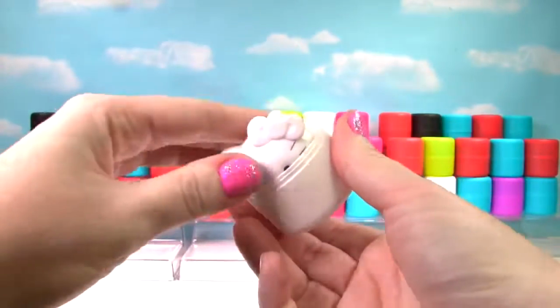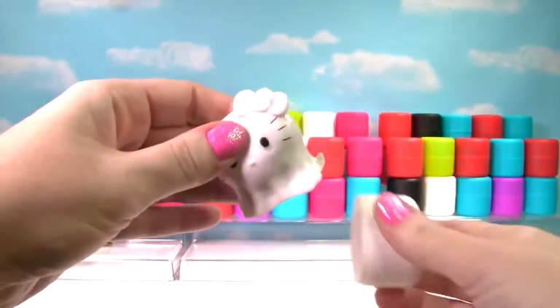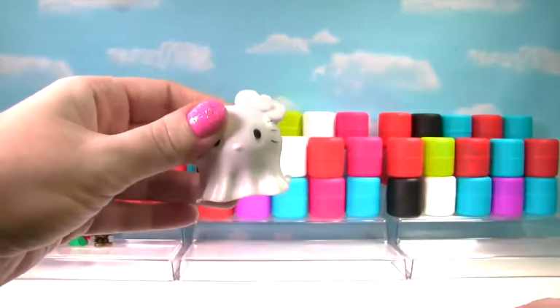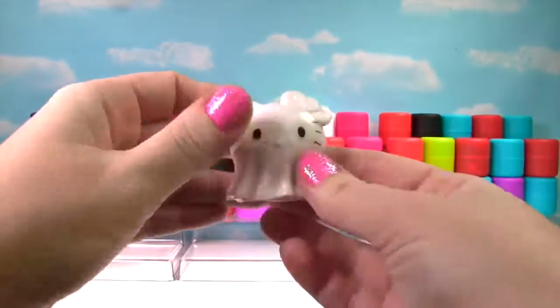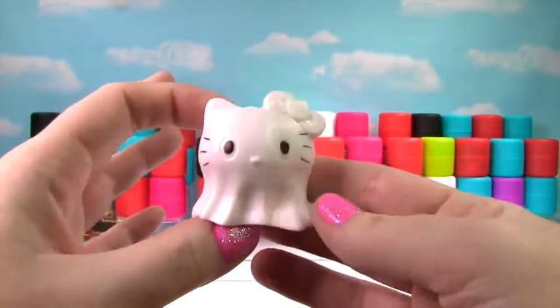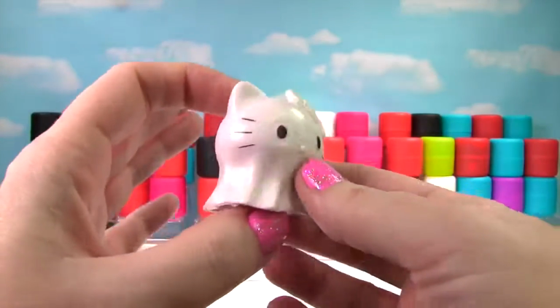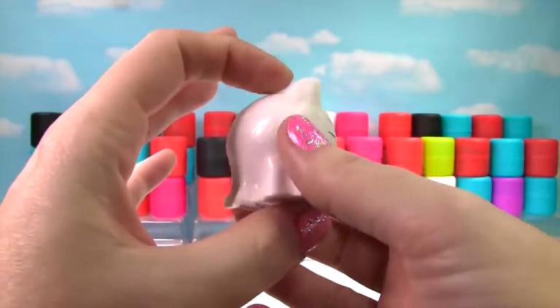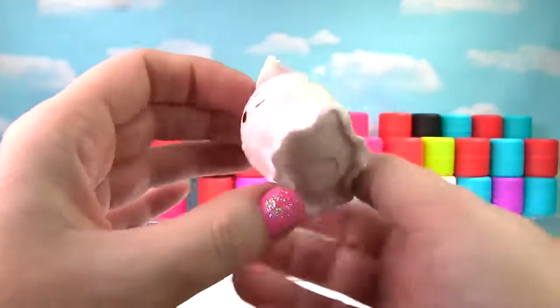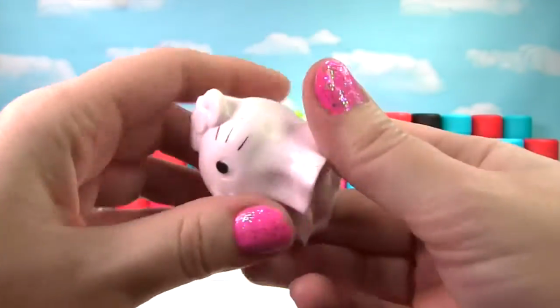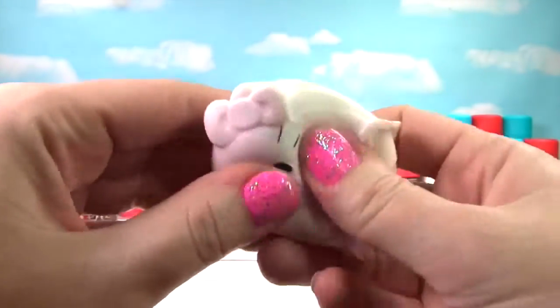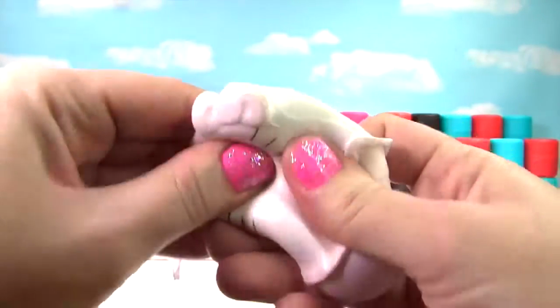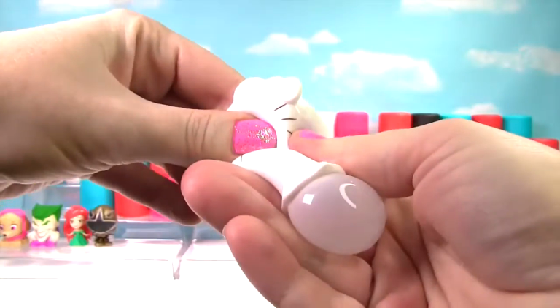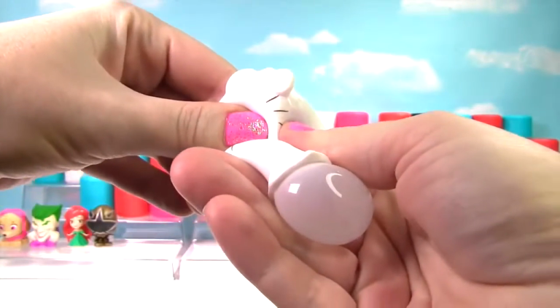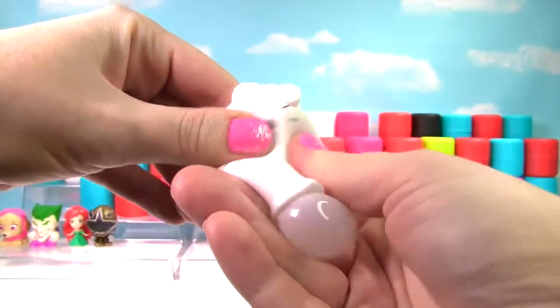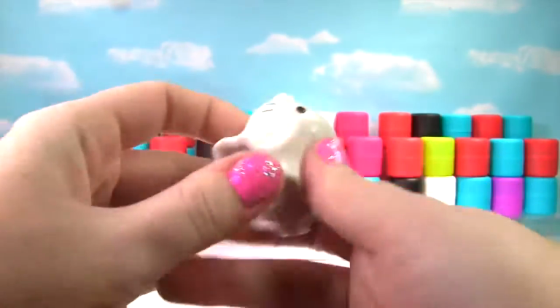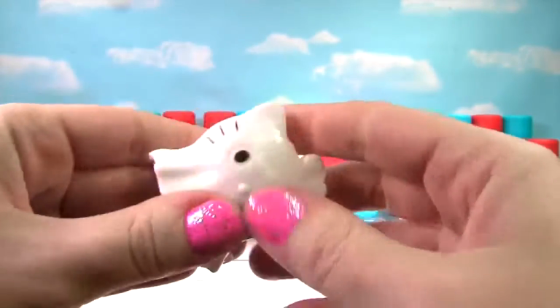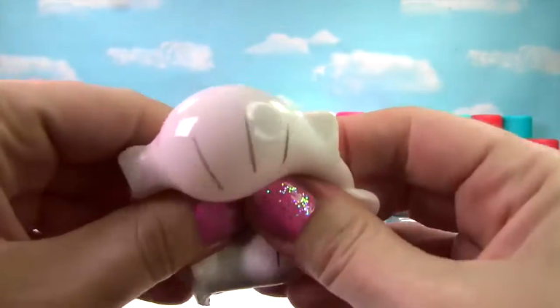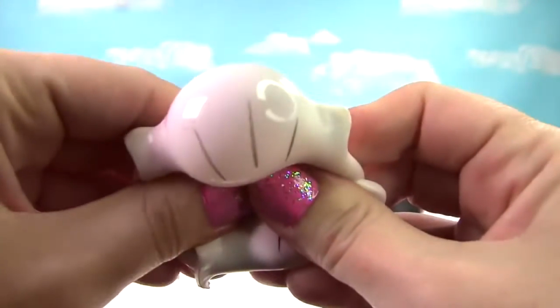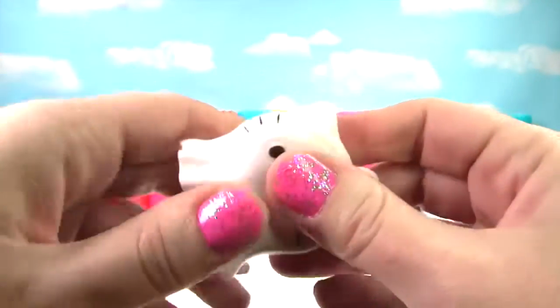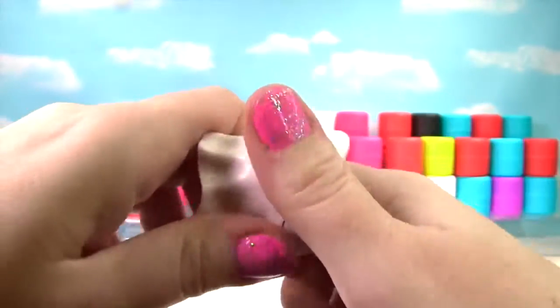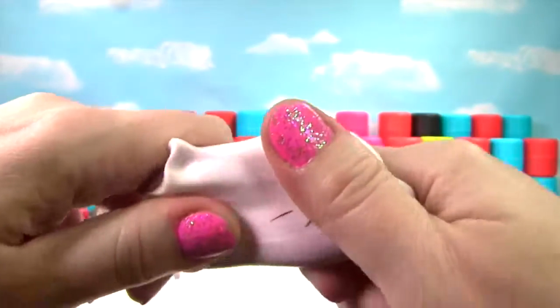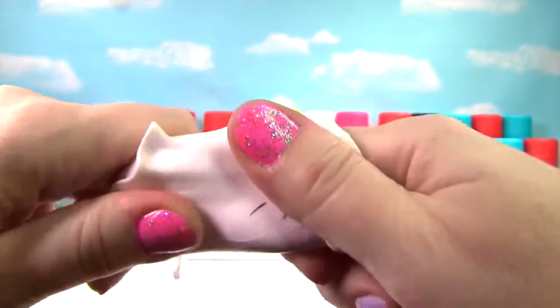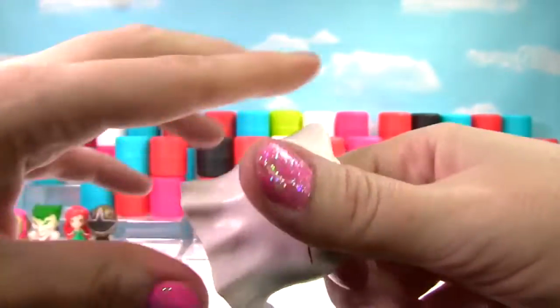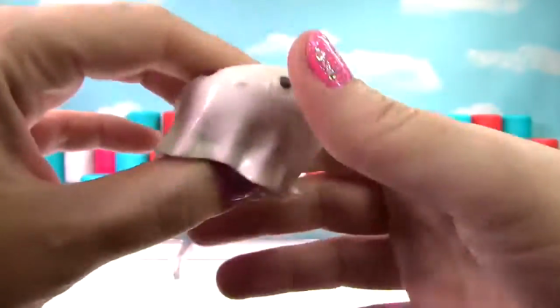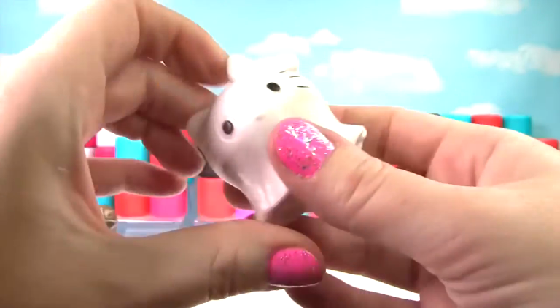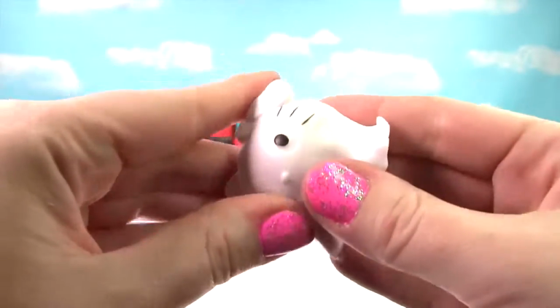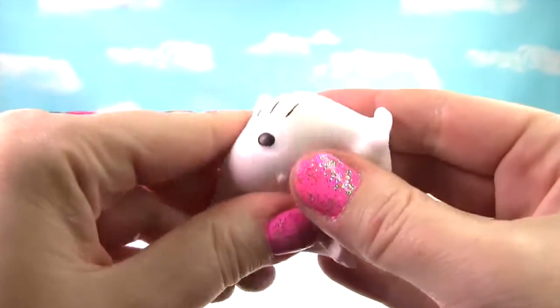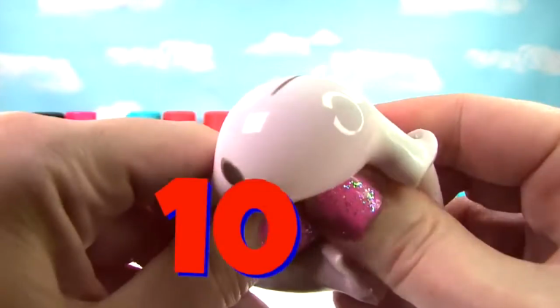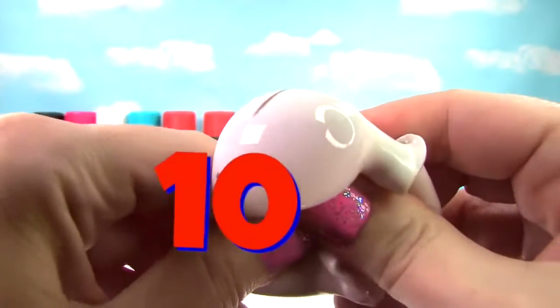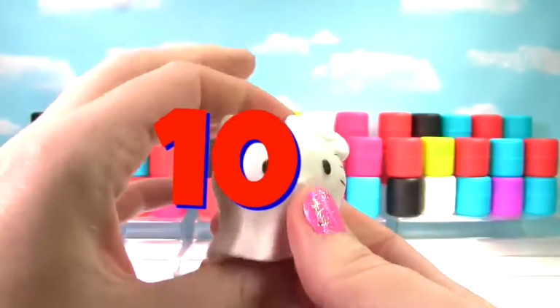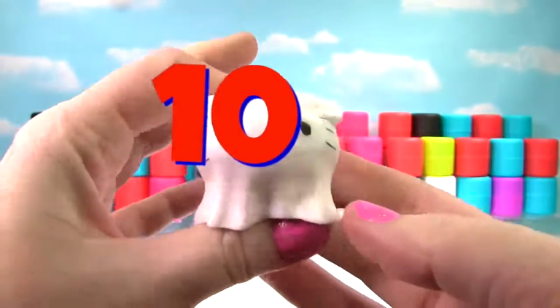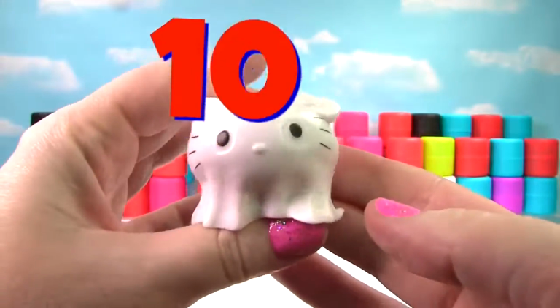It's Hello Kitty! She's dressed as a ghost! She is pretty squishy and she also gets a 10 on the Squish Meter!